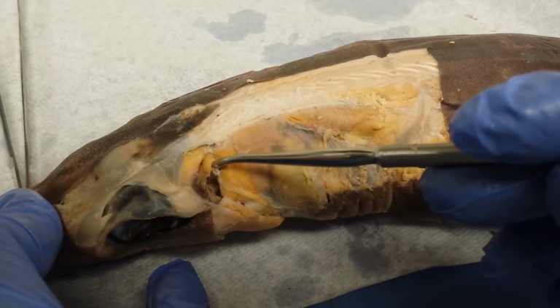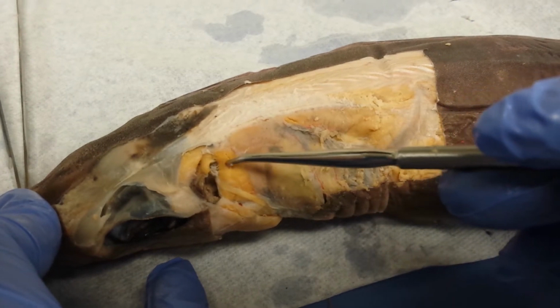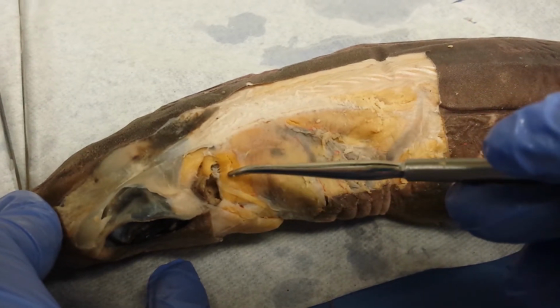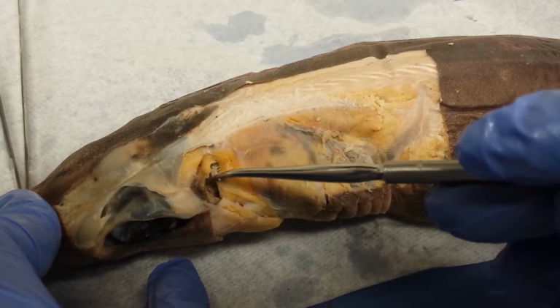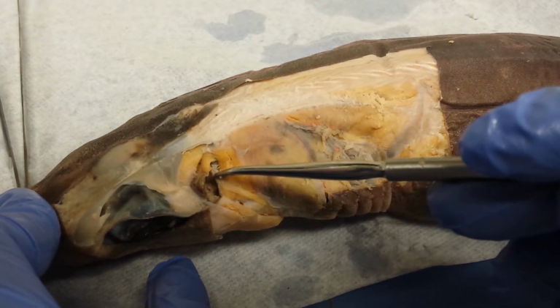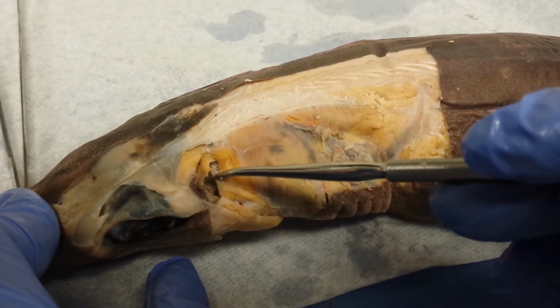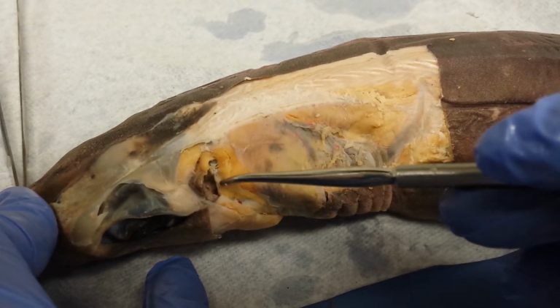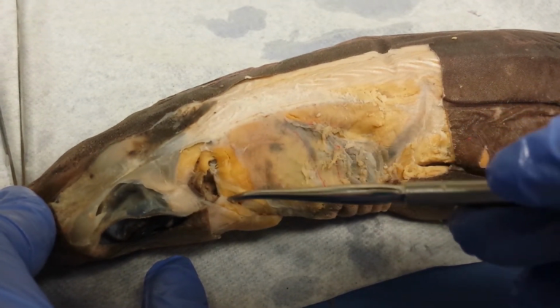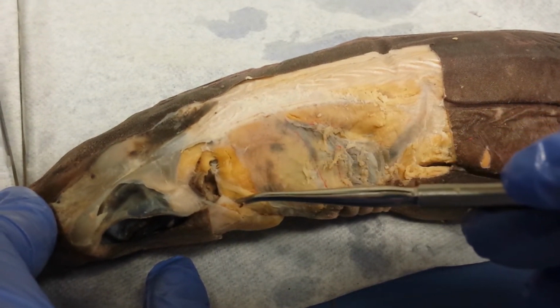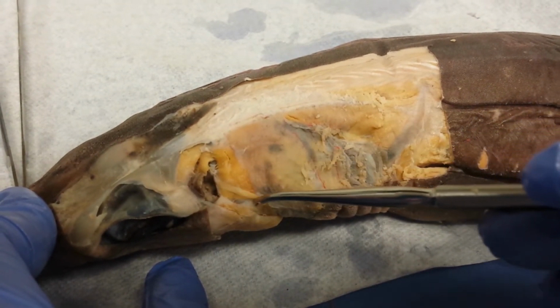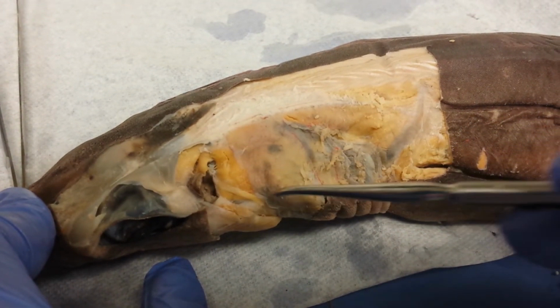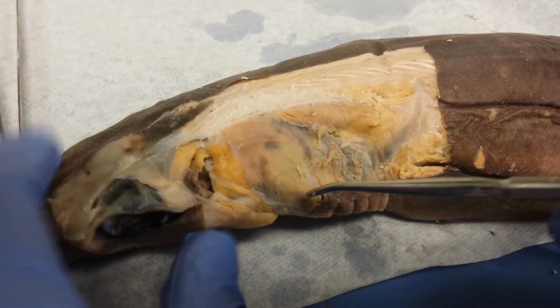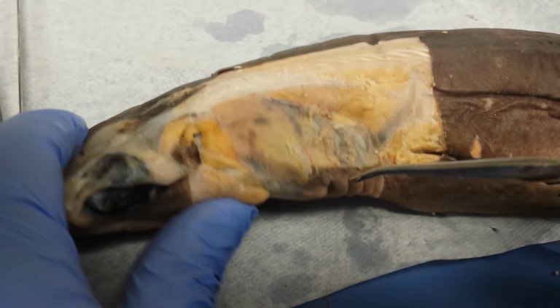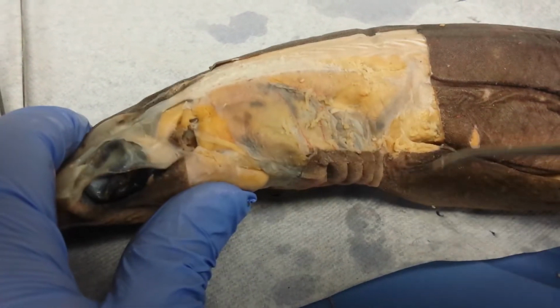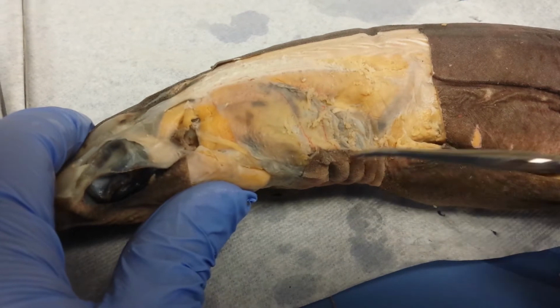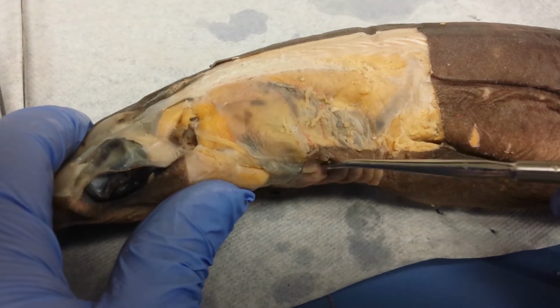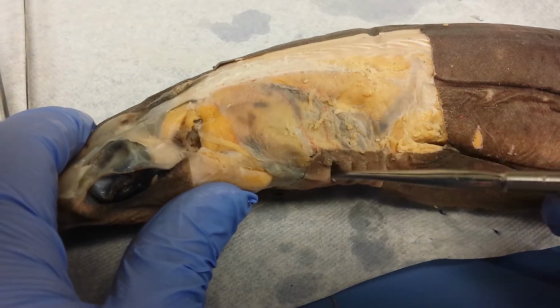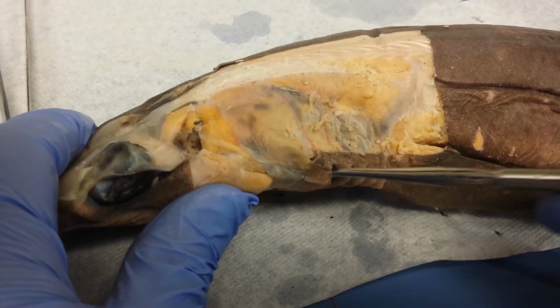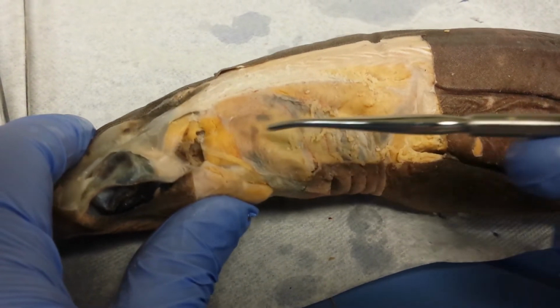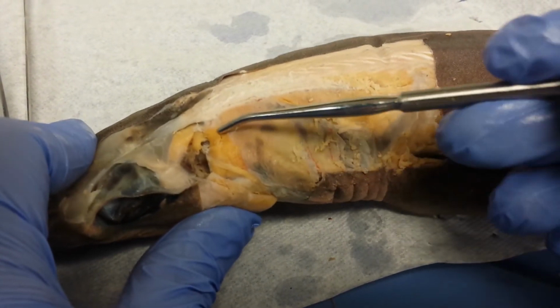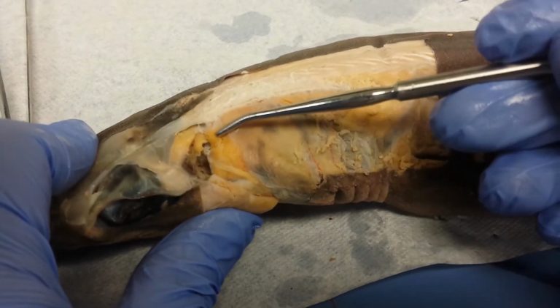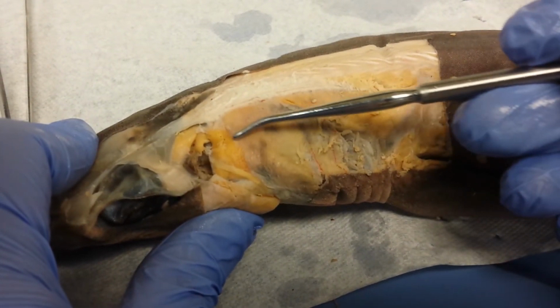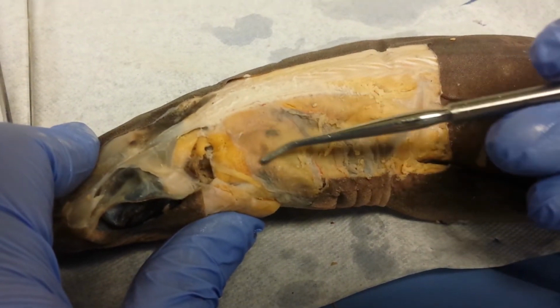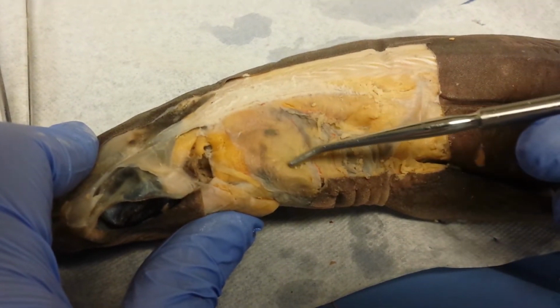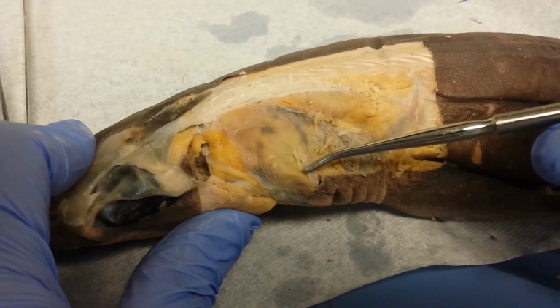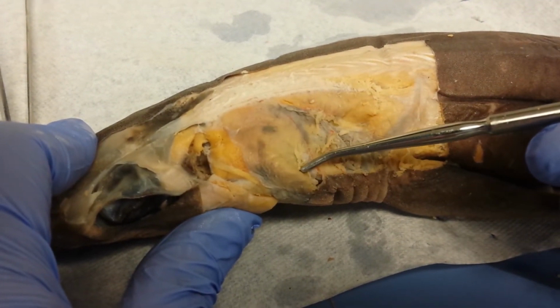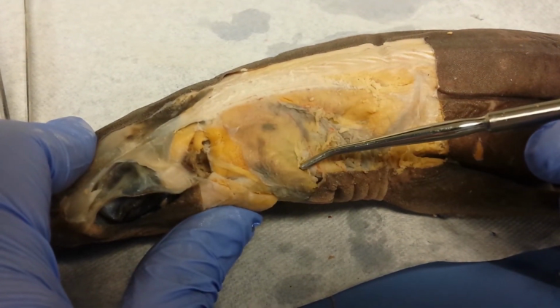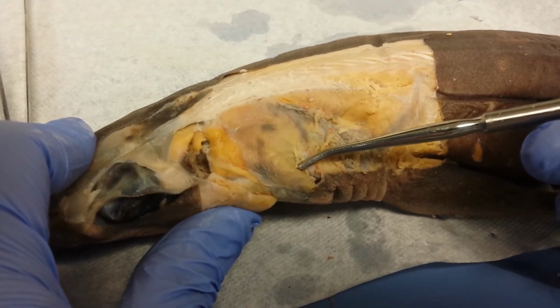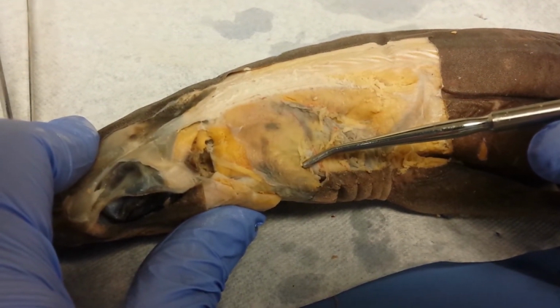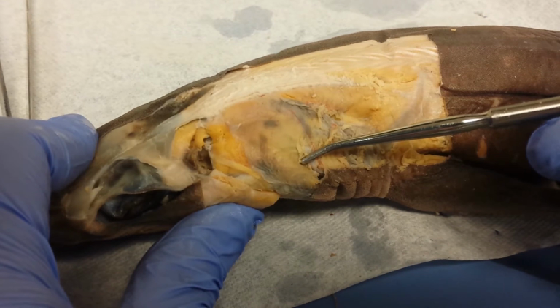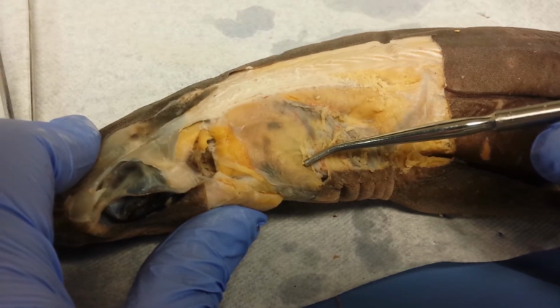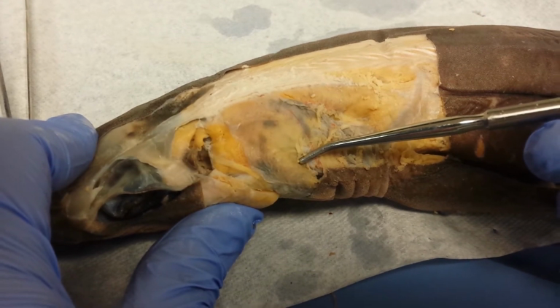Then now I move to the second gill constrictors. It goes here and goes all the way to the first gill slit that is here. So all this muscle here is your second dorsal gill constrictor.